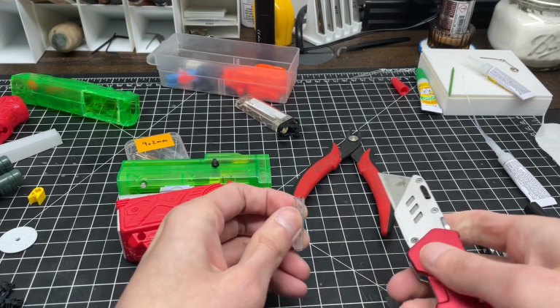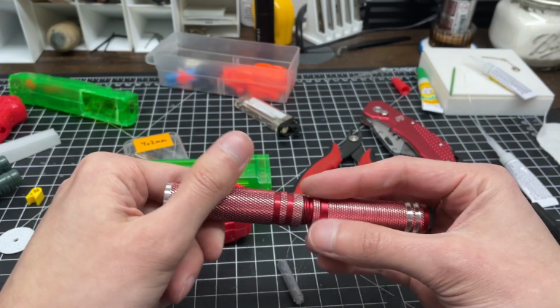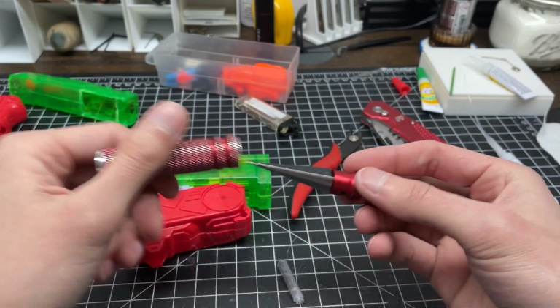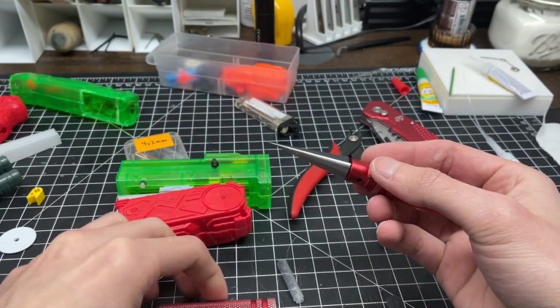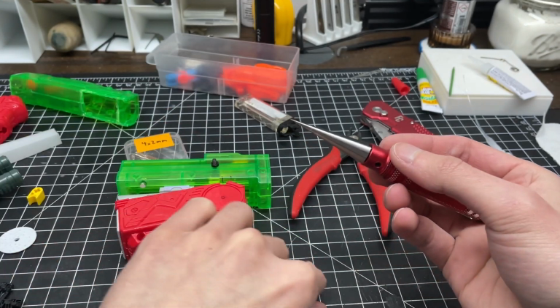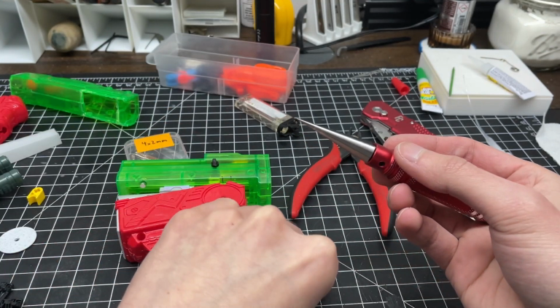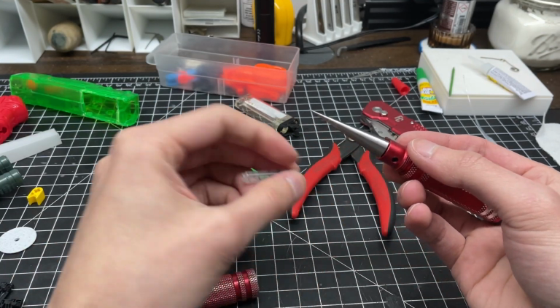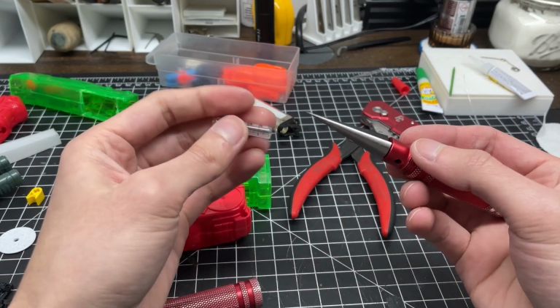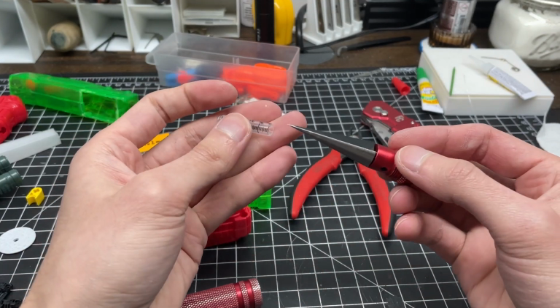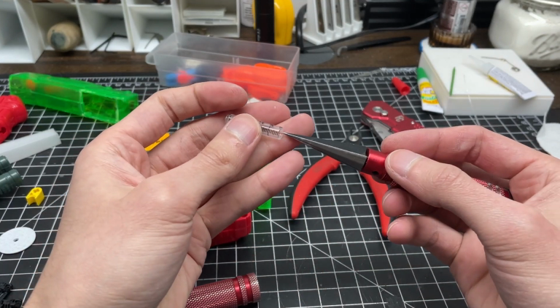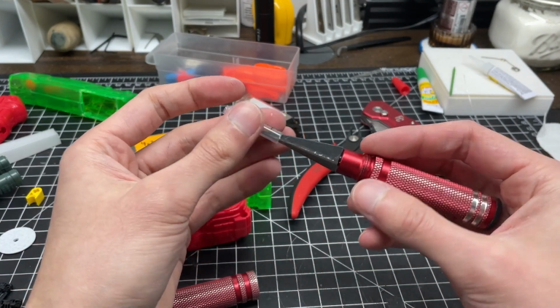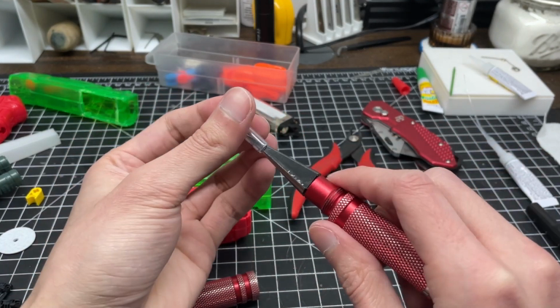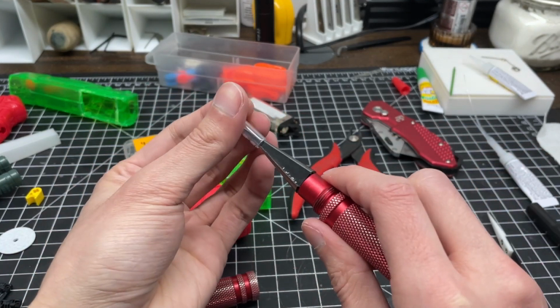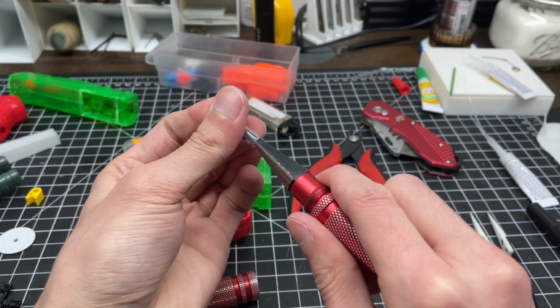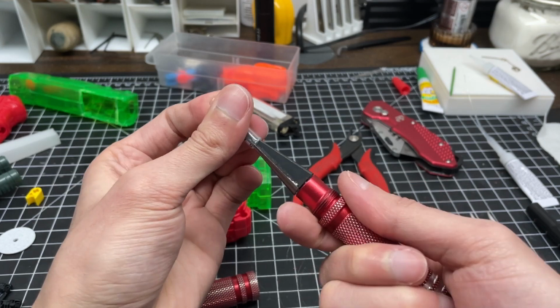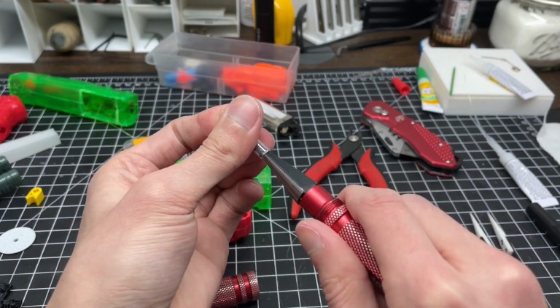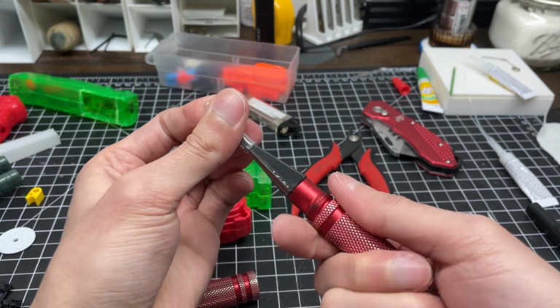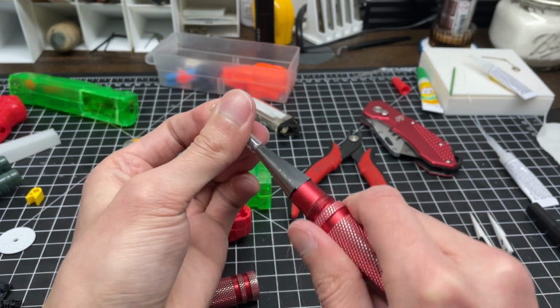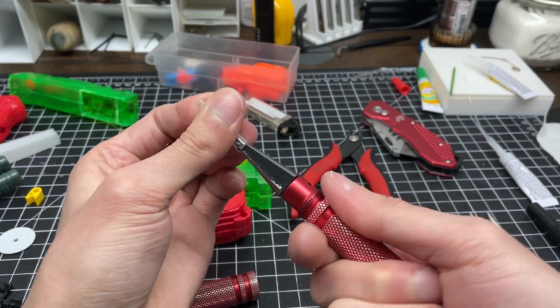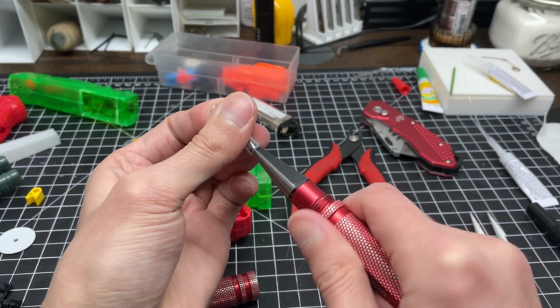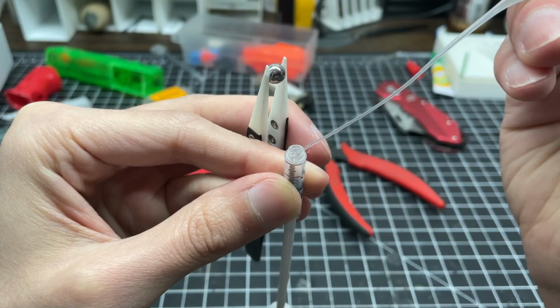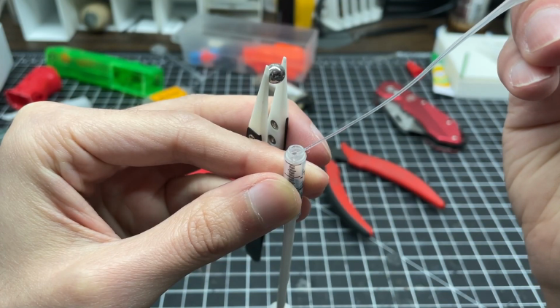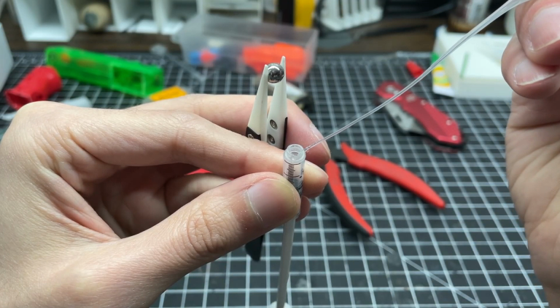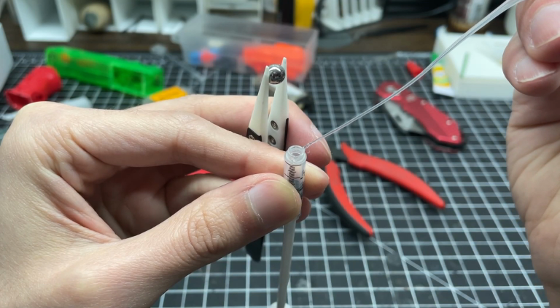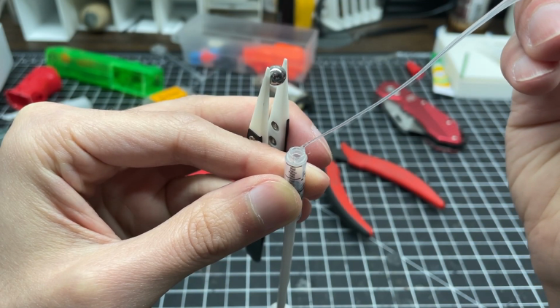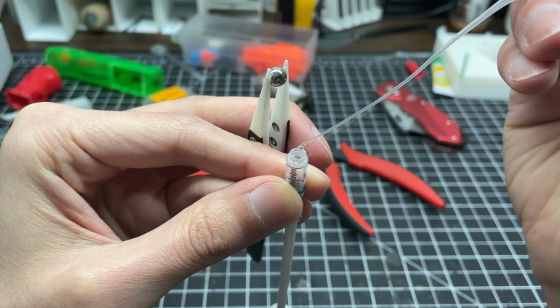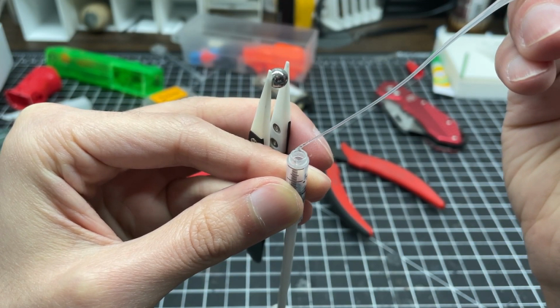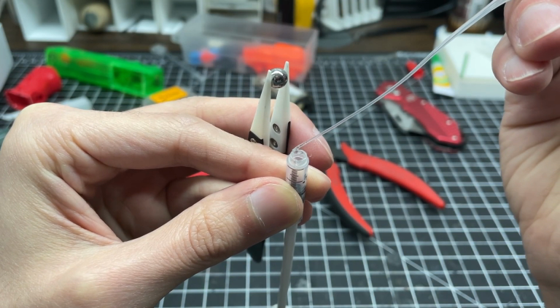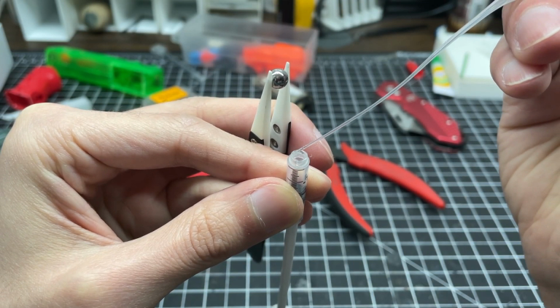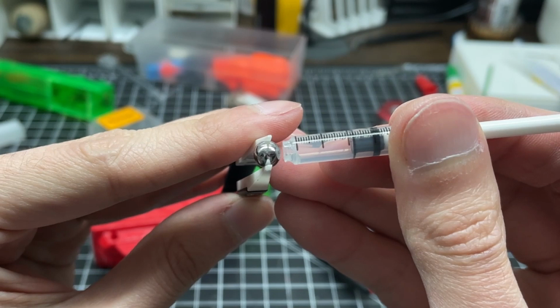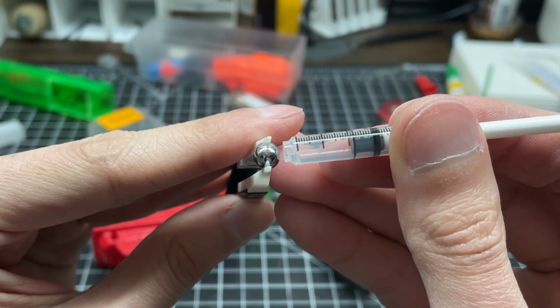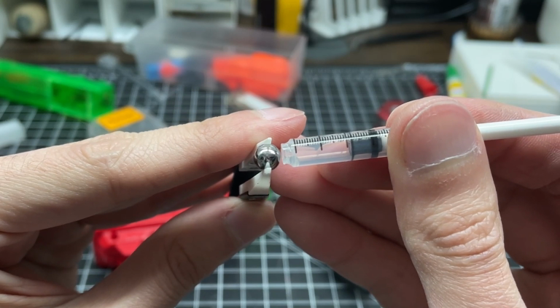The same piston design that we used on the legs will be strong enough for the claw's ability to open and close. We already have the materials and tools for it, so we'll stick with what works.